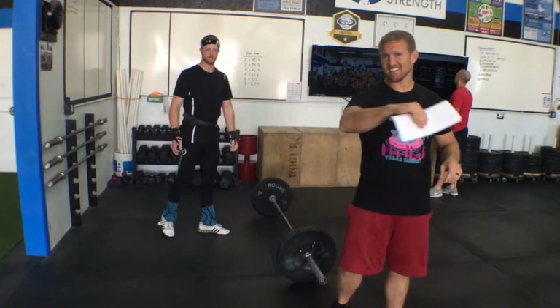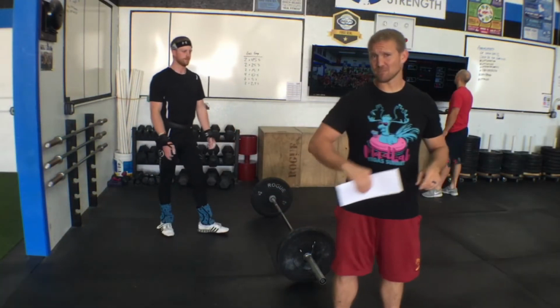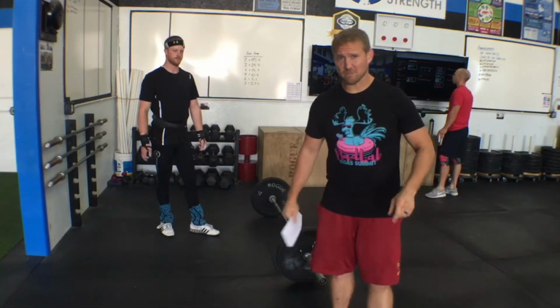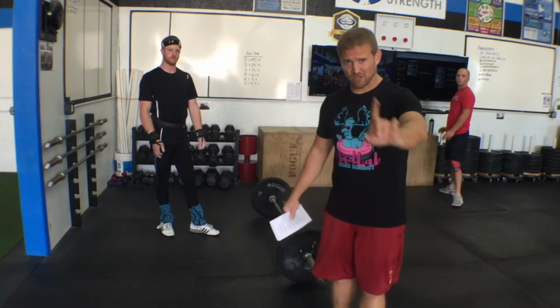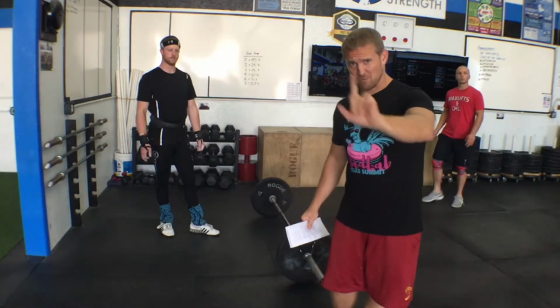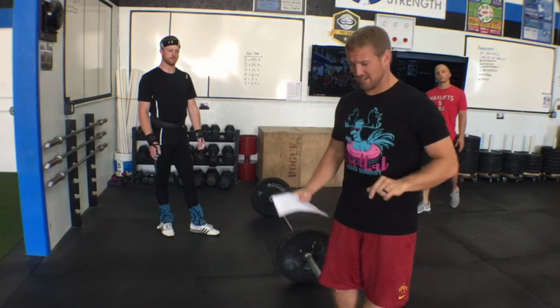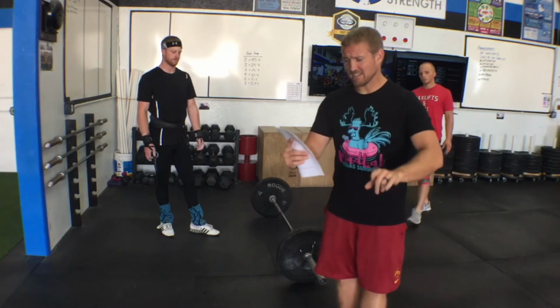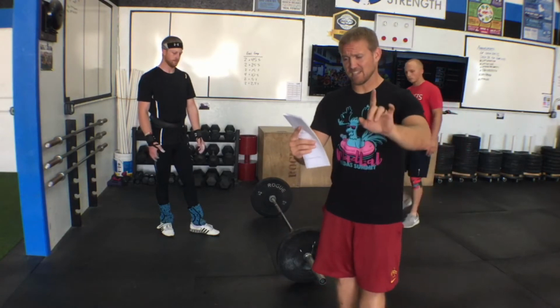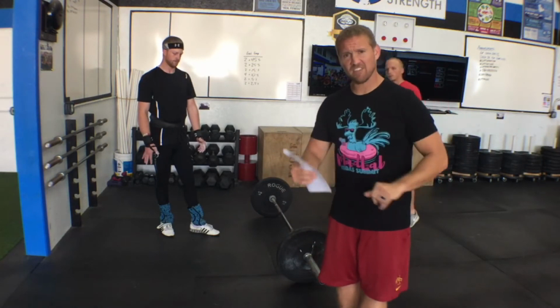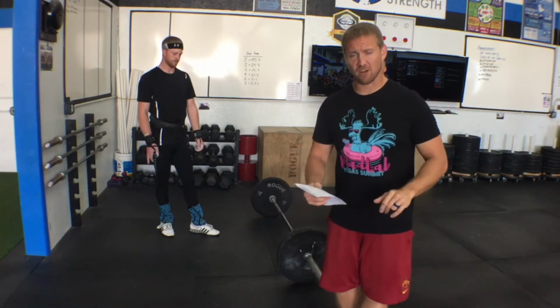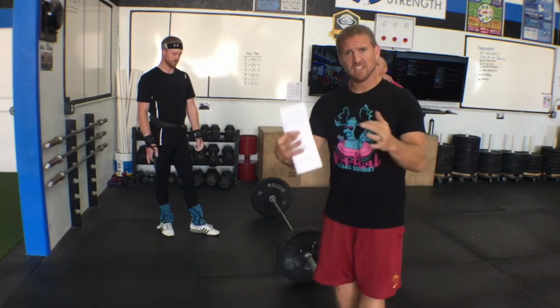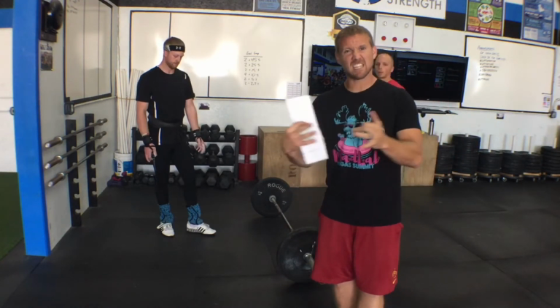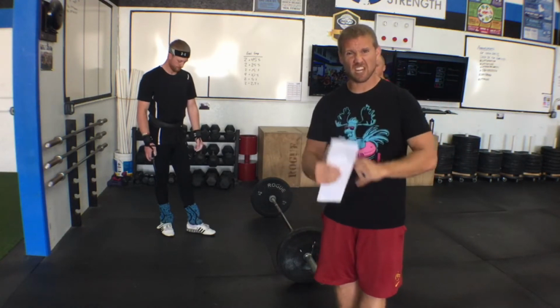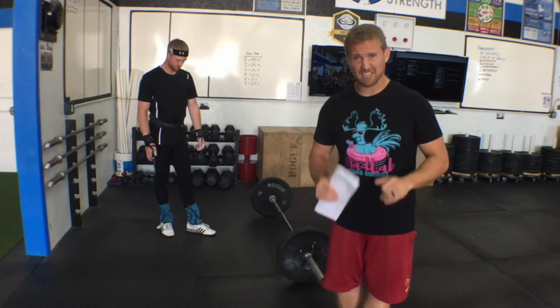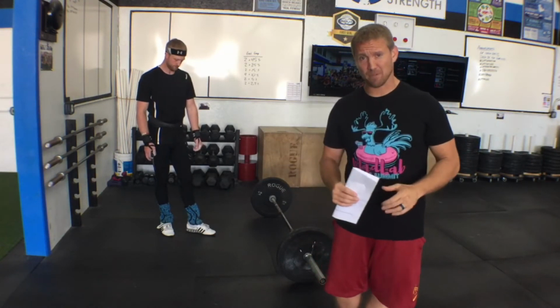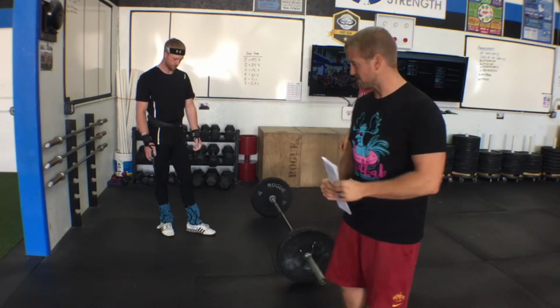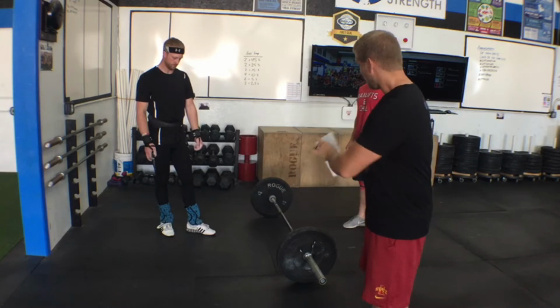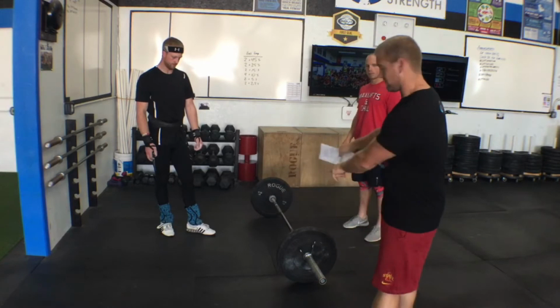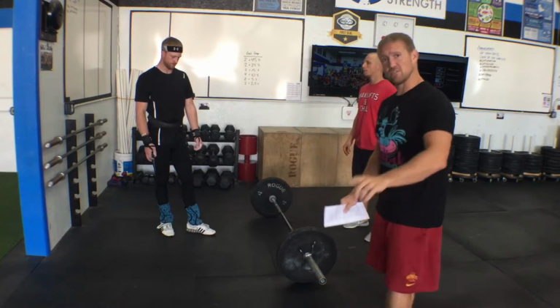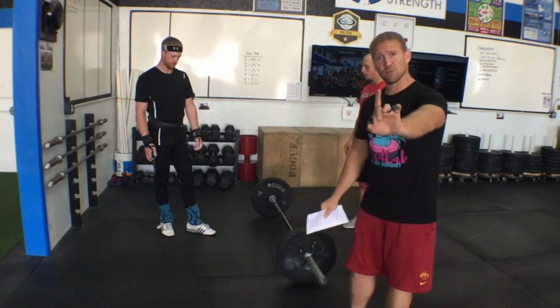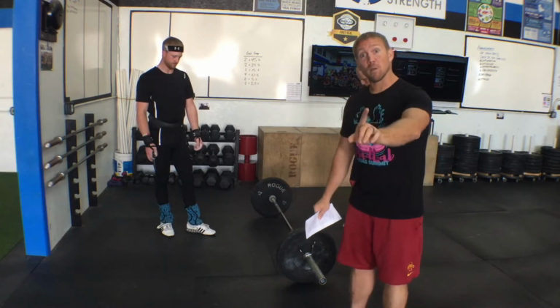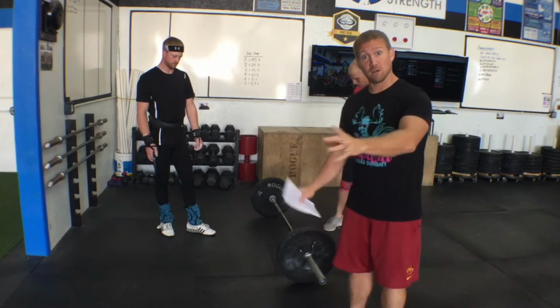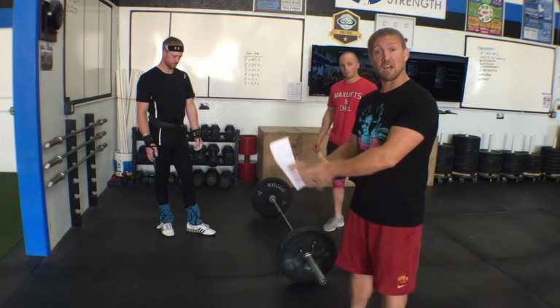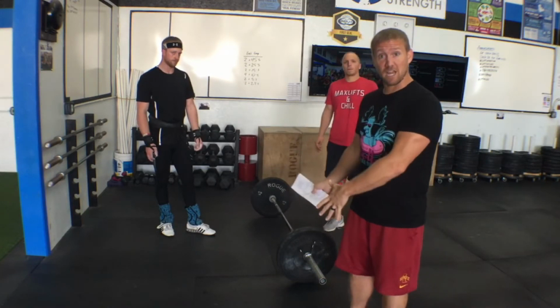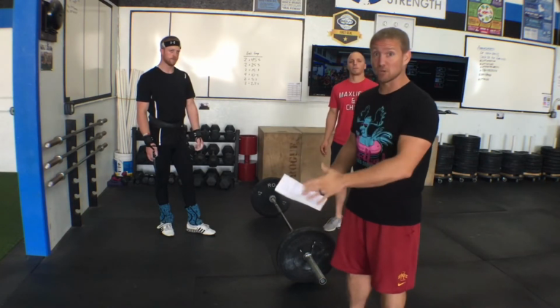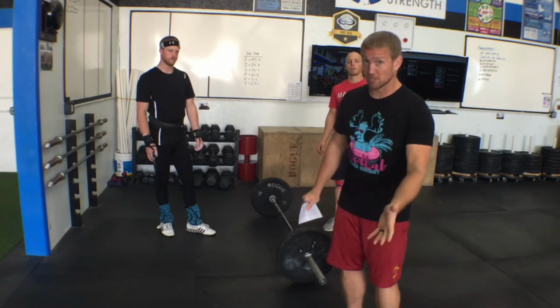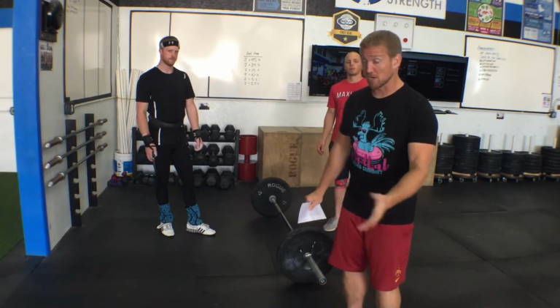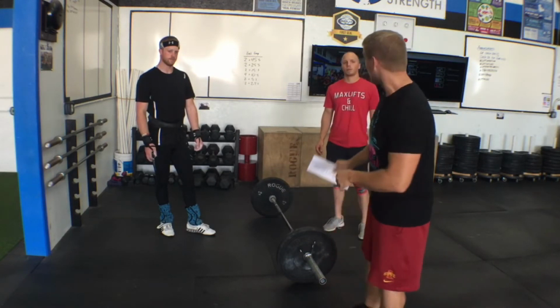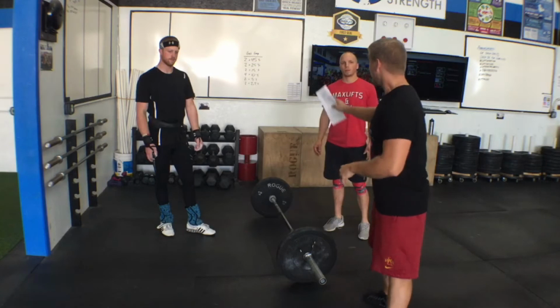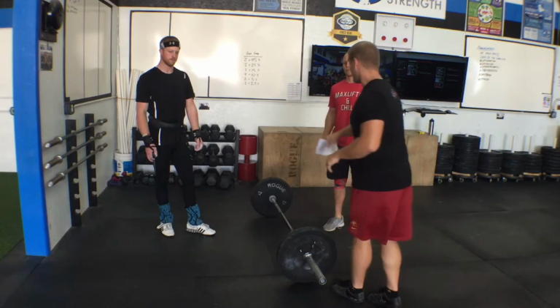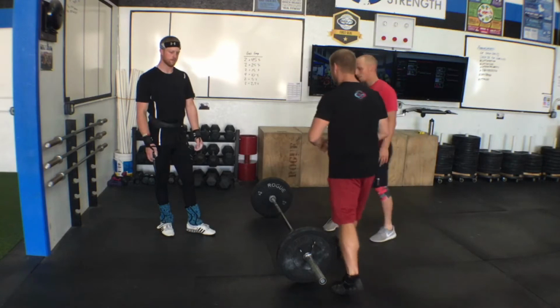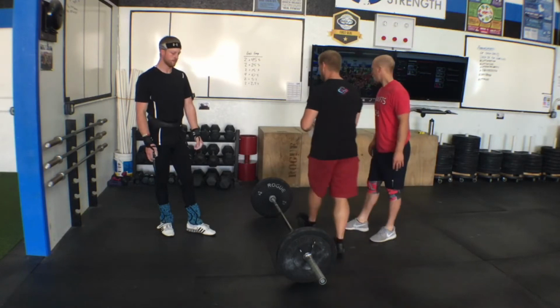Ladies and gentlemen, welcome to Sweat for Badges workout number one: the heavy and hard snatch and clean complex. Guys will get a guys bar, girls will get a girls bar, and you'll get a plethora of weight.